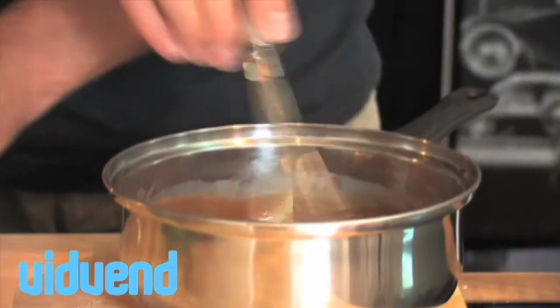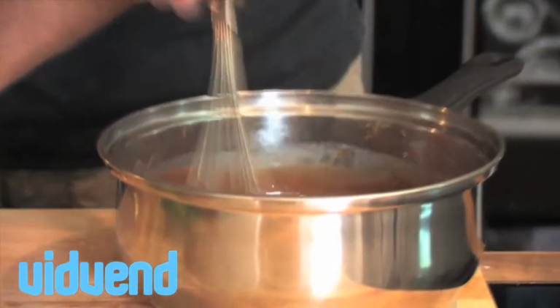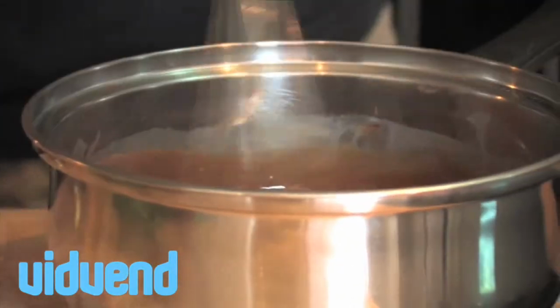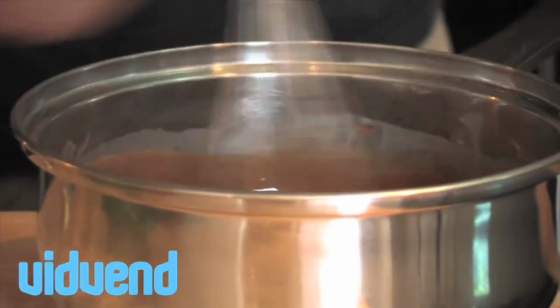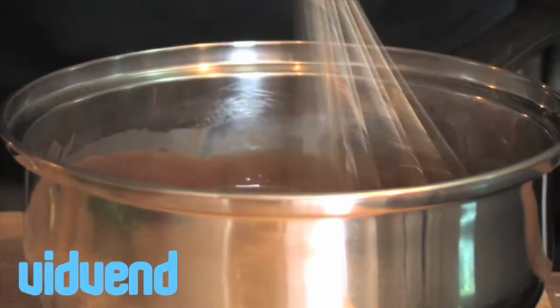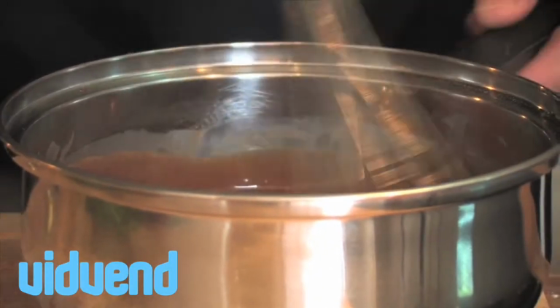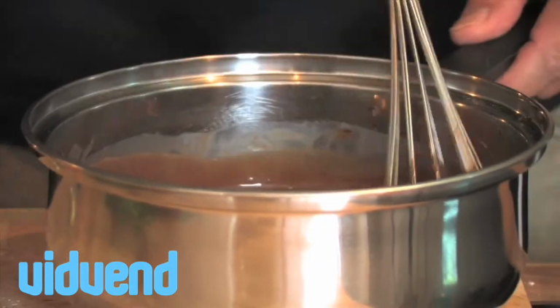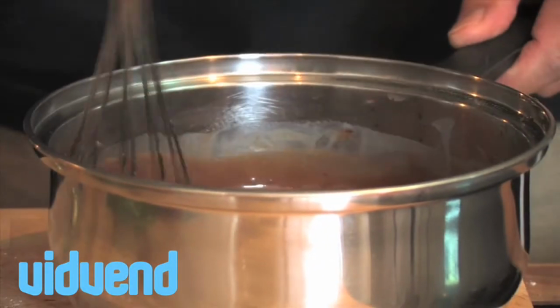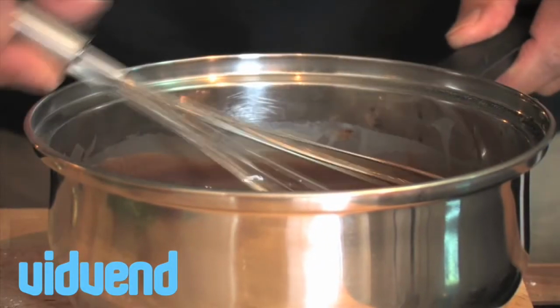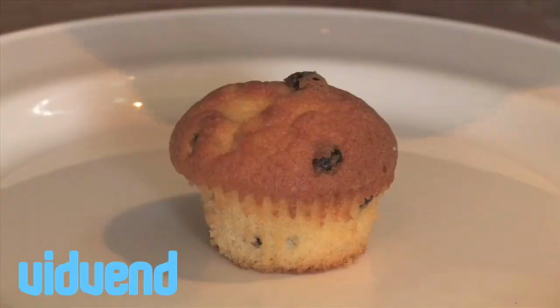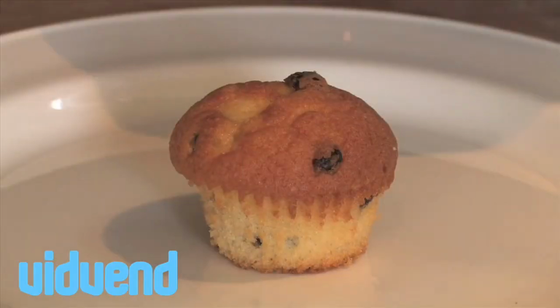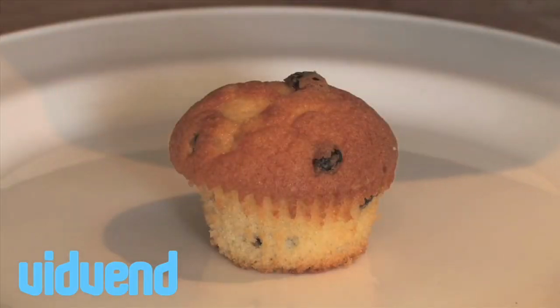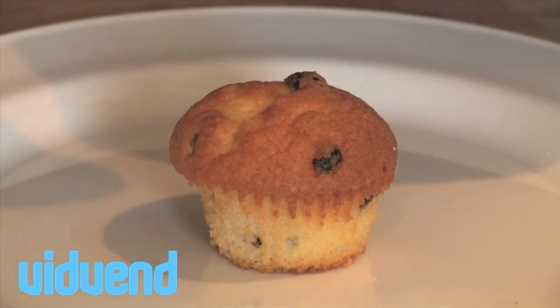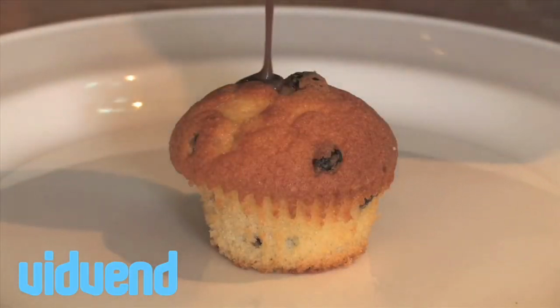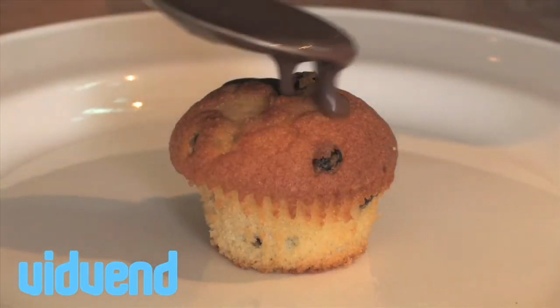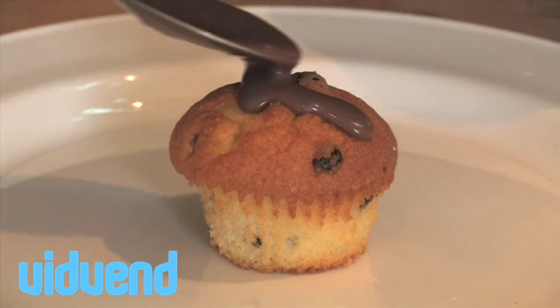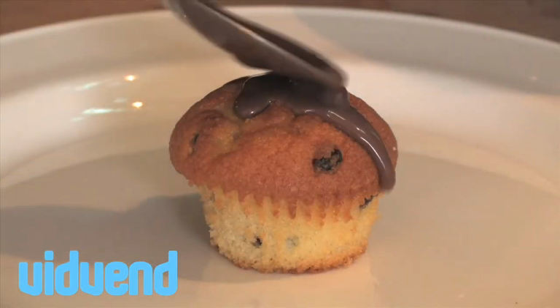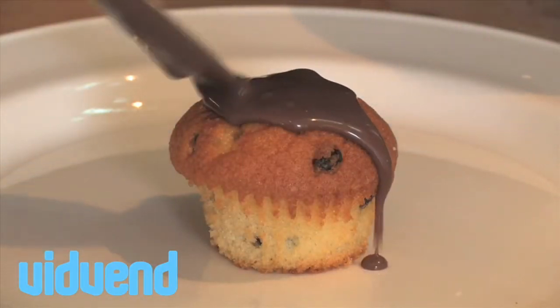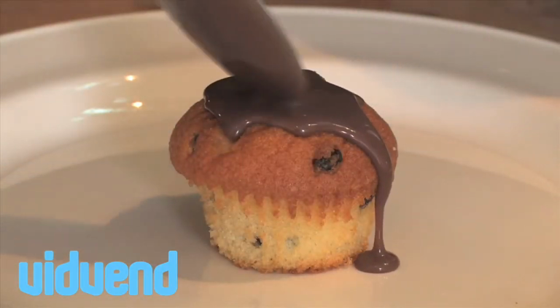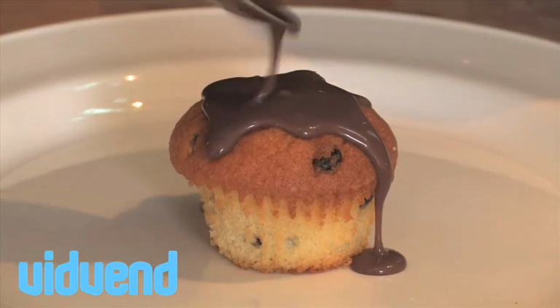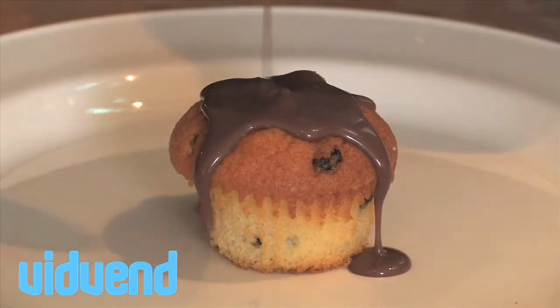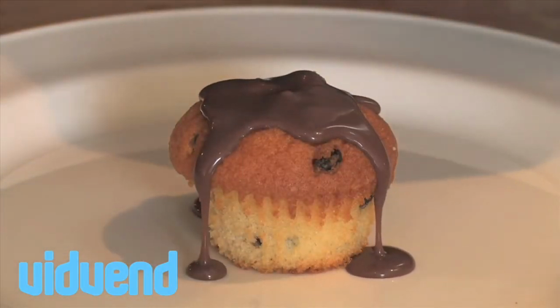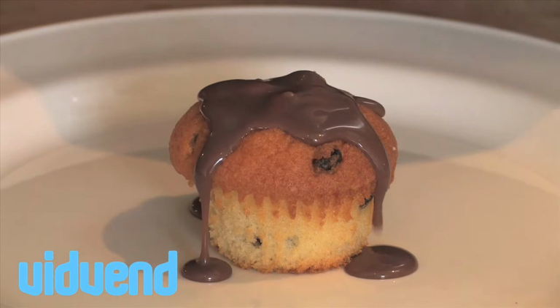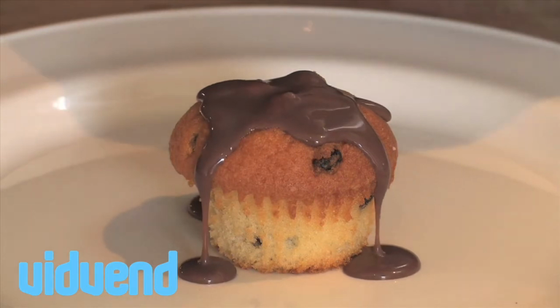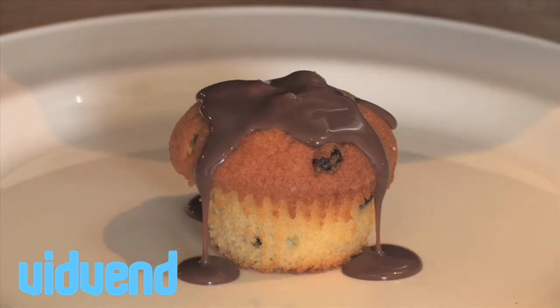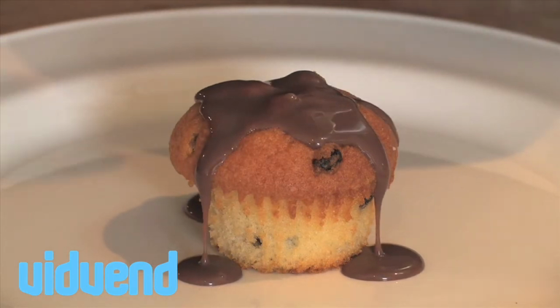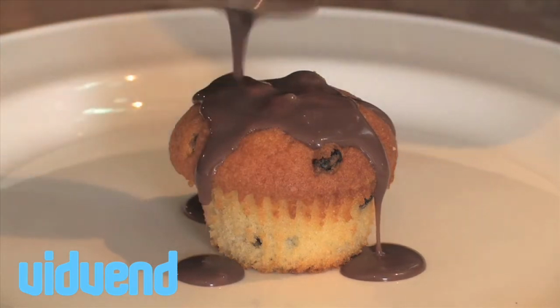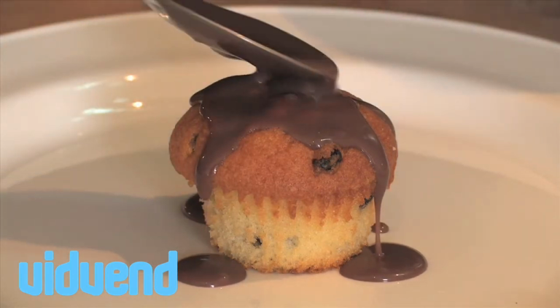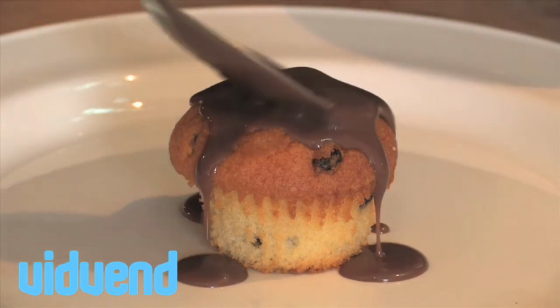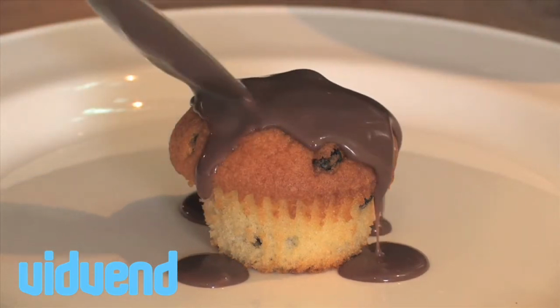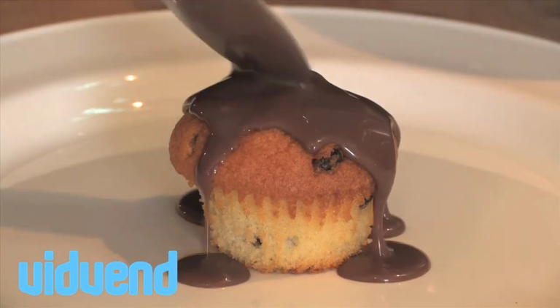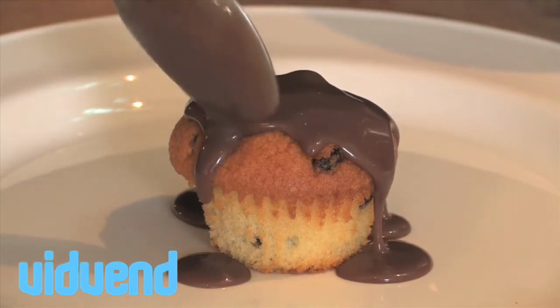We're also going to flavor it with a couple of drops of vanilla essence. Just stir it constantly until you get that lovely, creamy, luxurious texture that we're looking for. It's an absolutely gorgeous chocolate and toffee sauce.